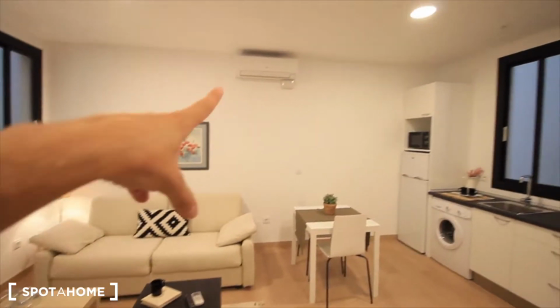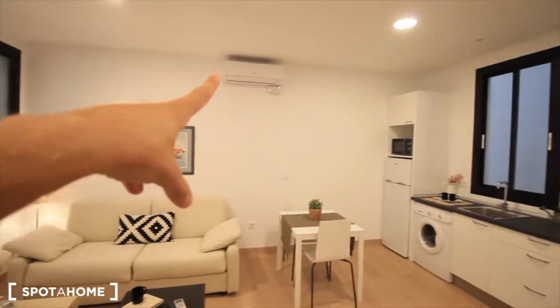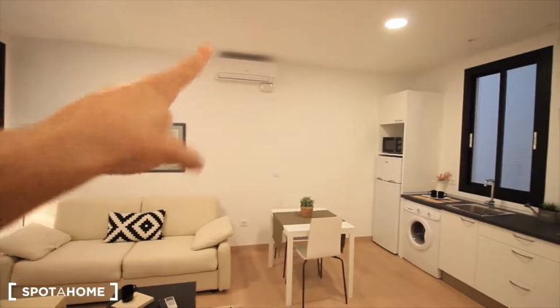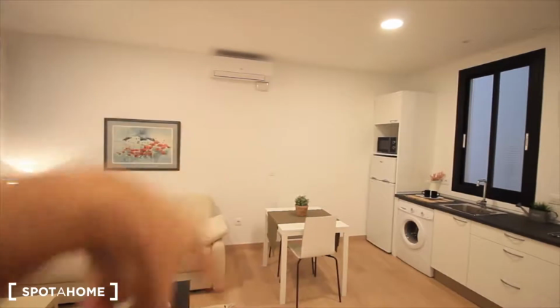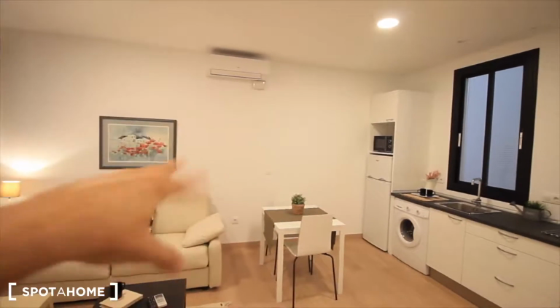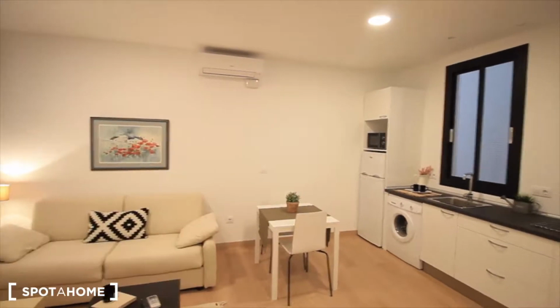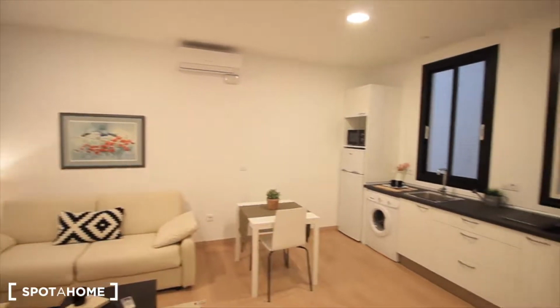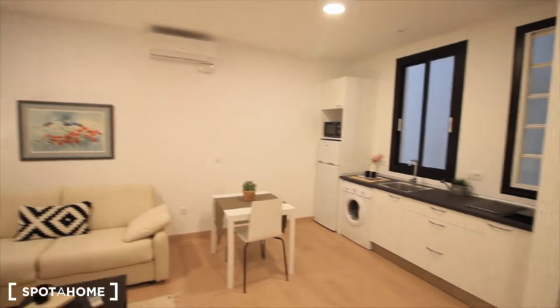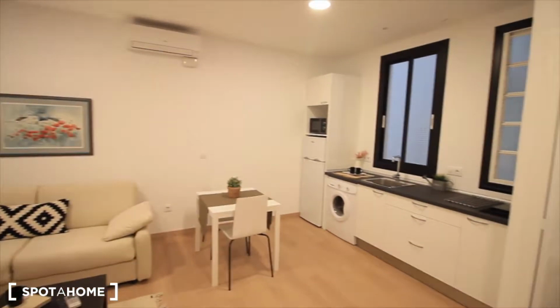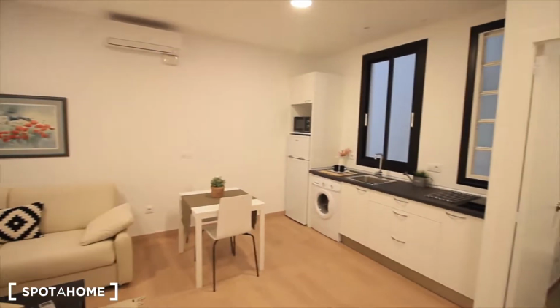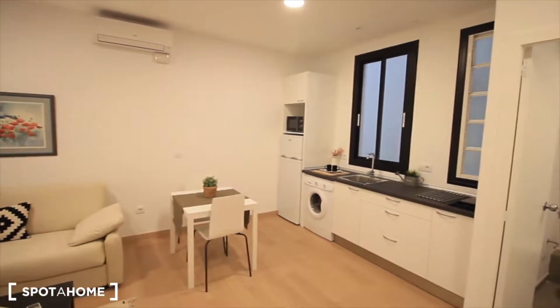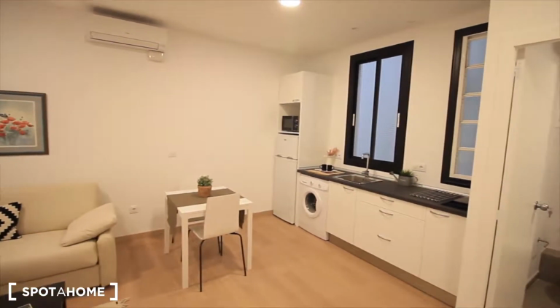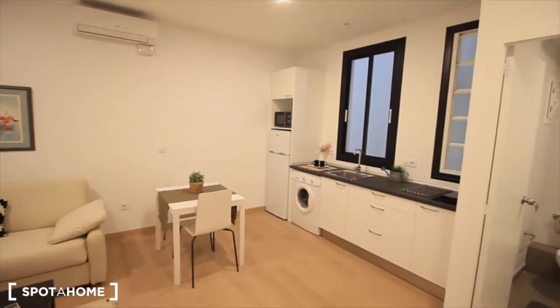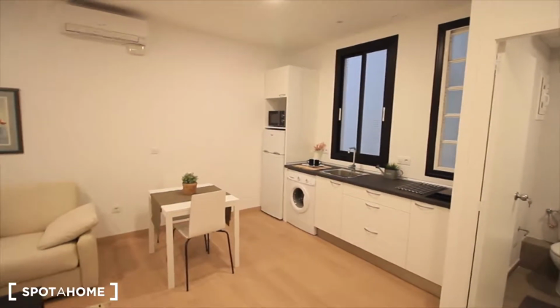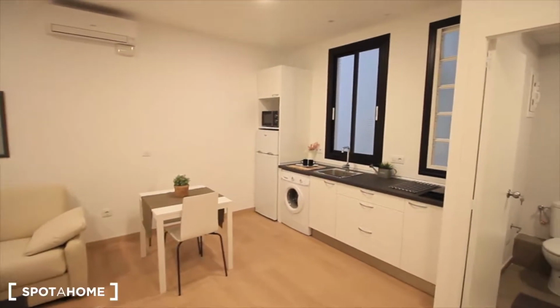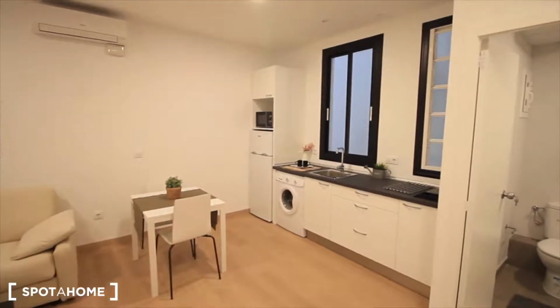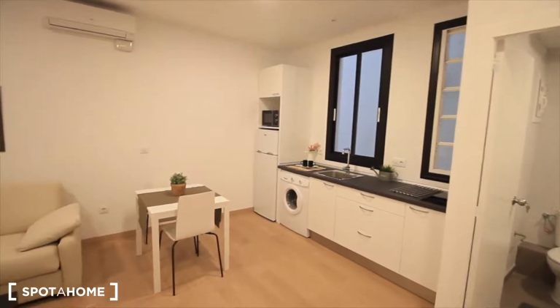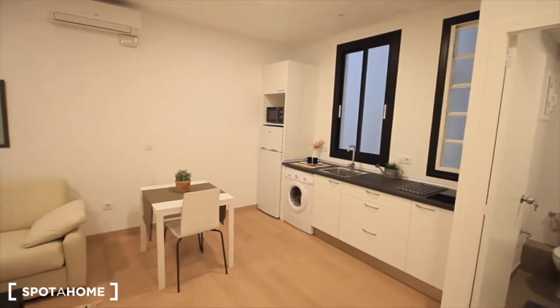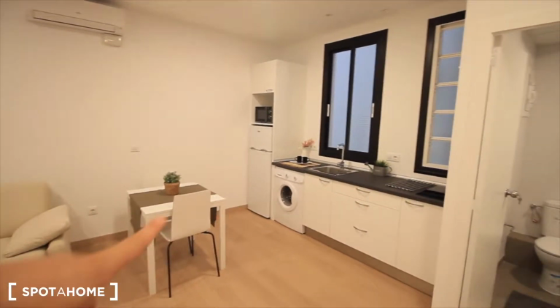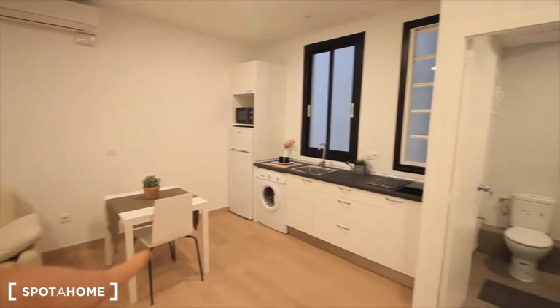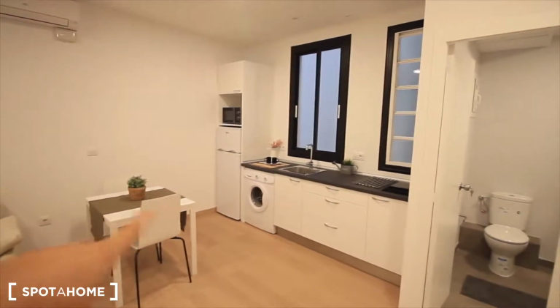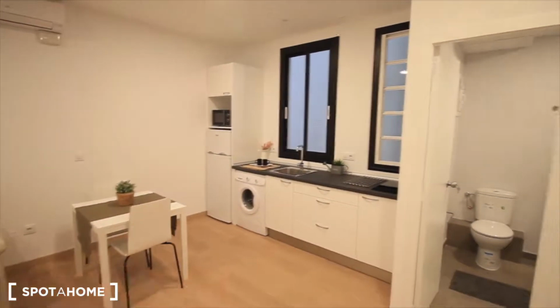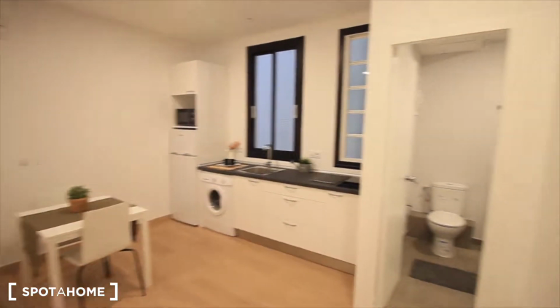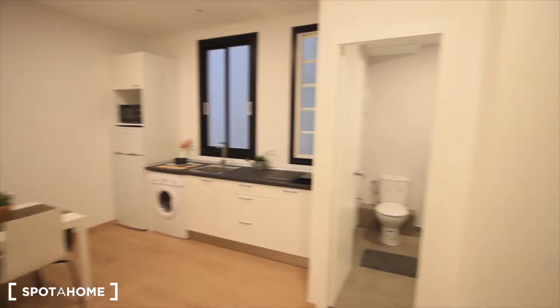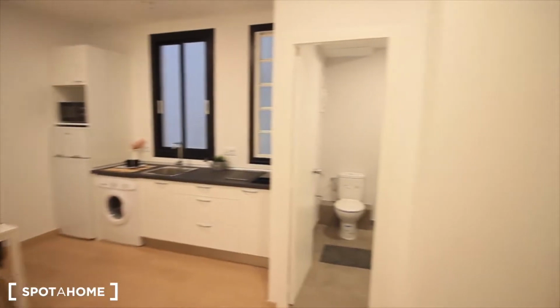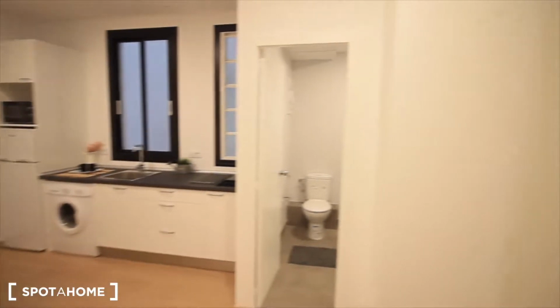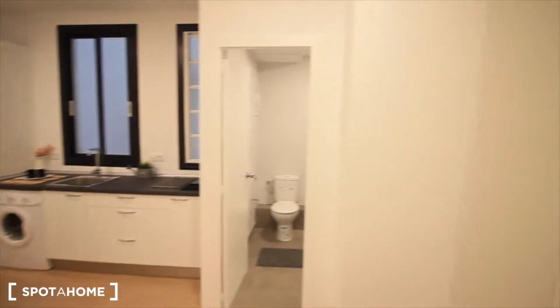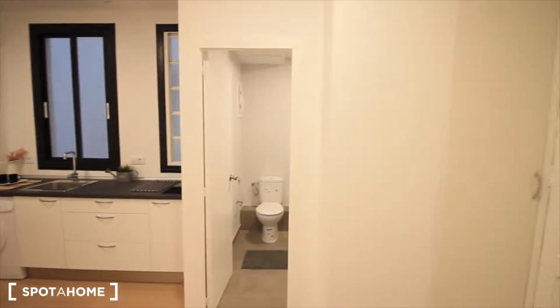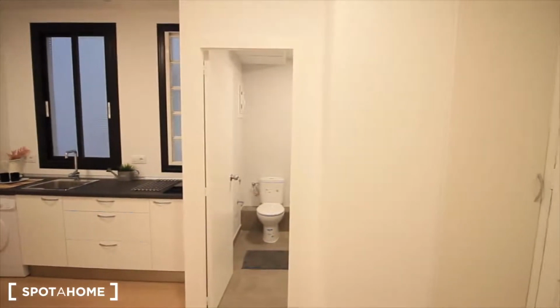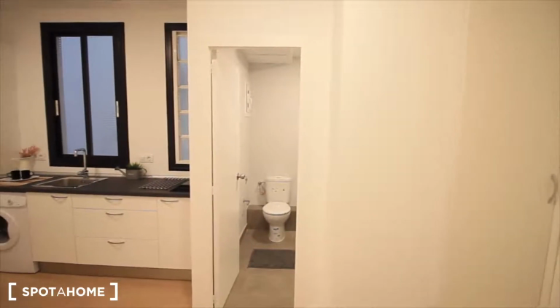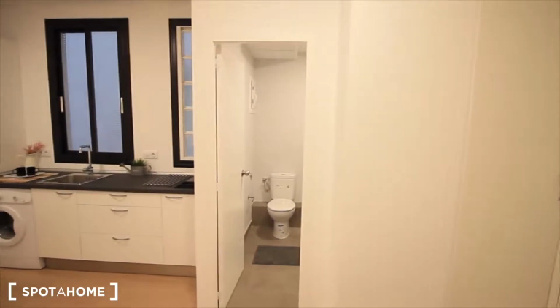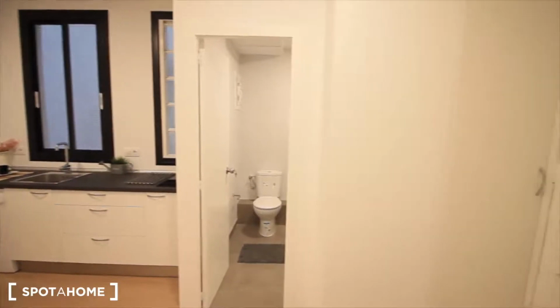The air conditioner is also for heating the whole studio. The kitchen and small table here. And the bathroom is this way.